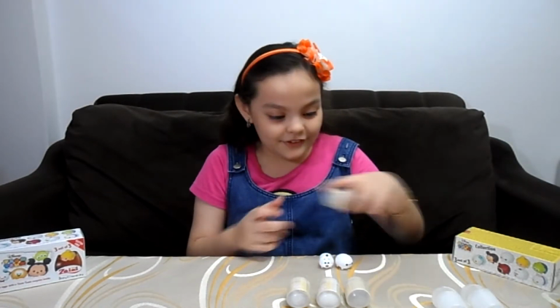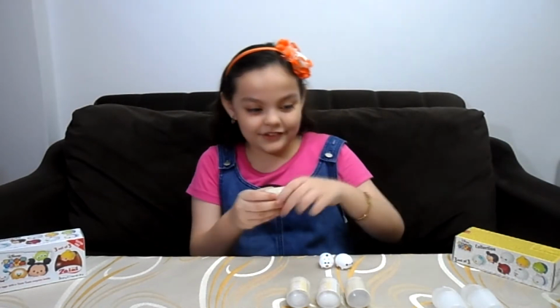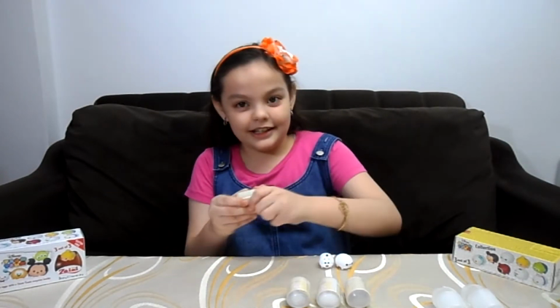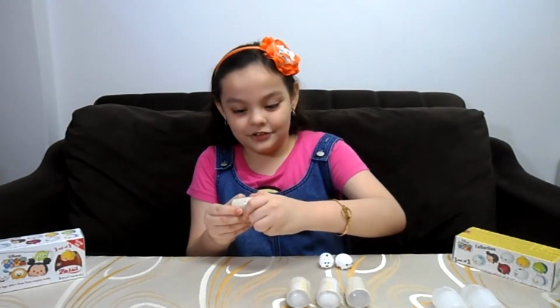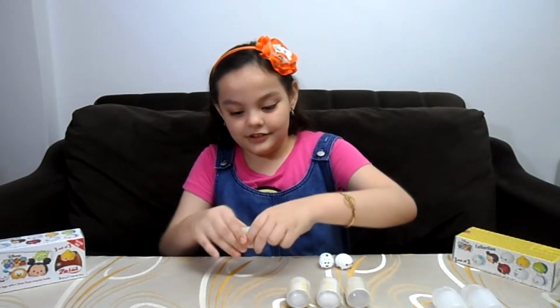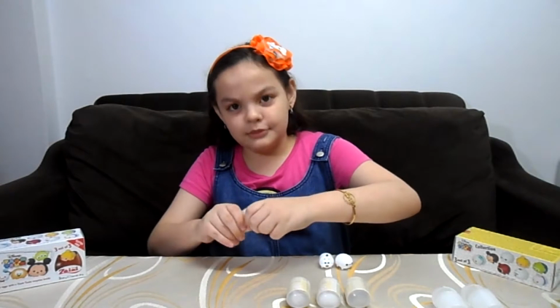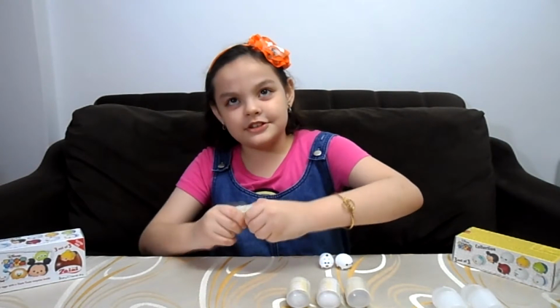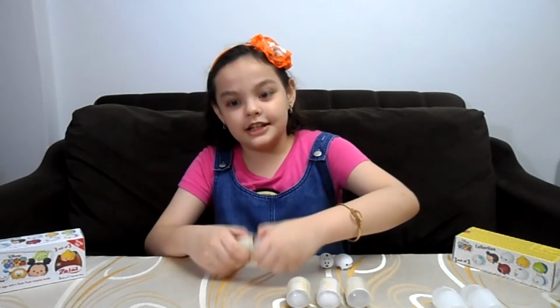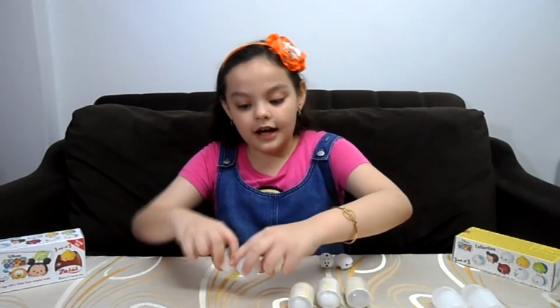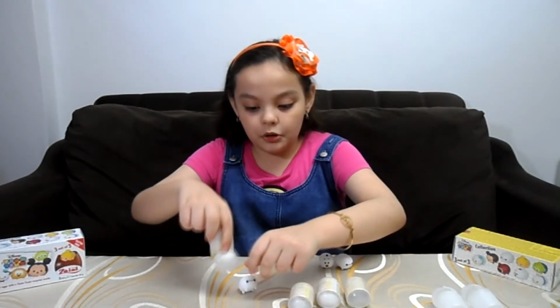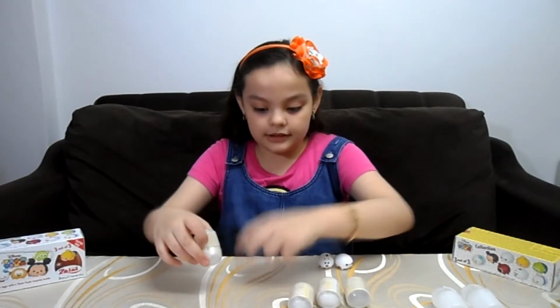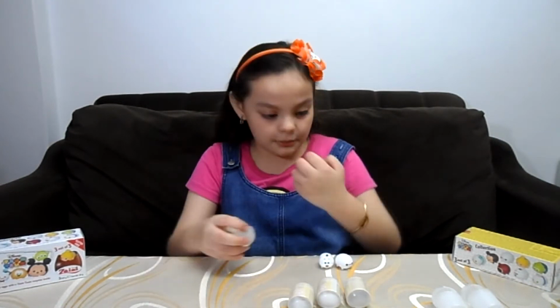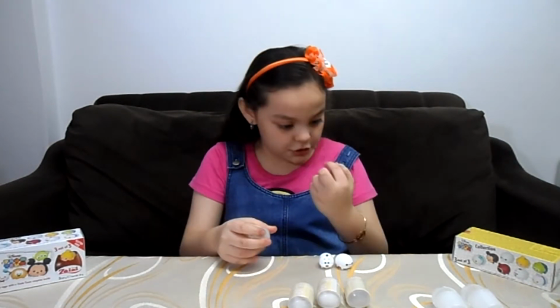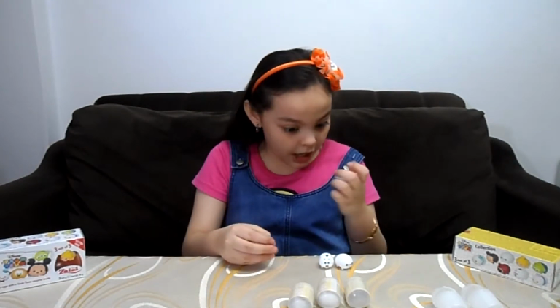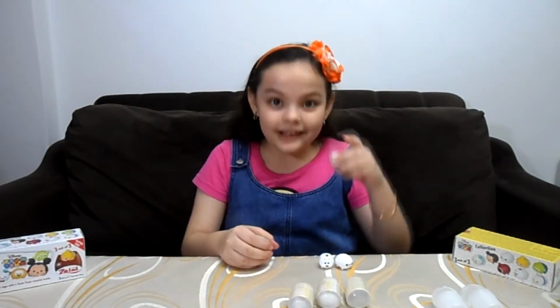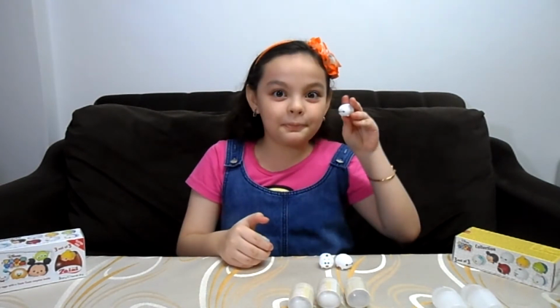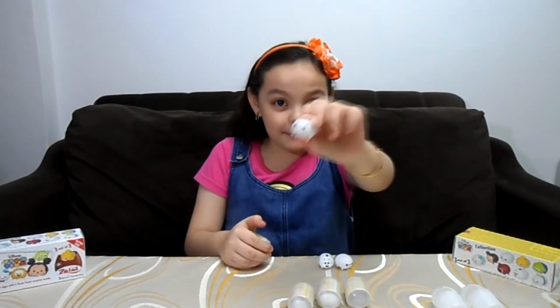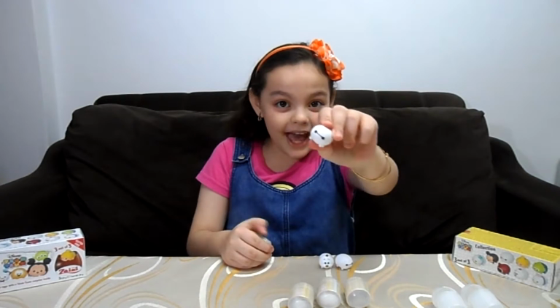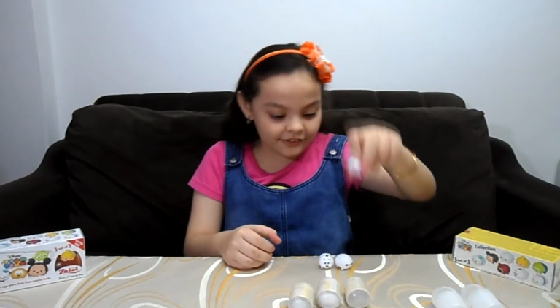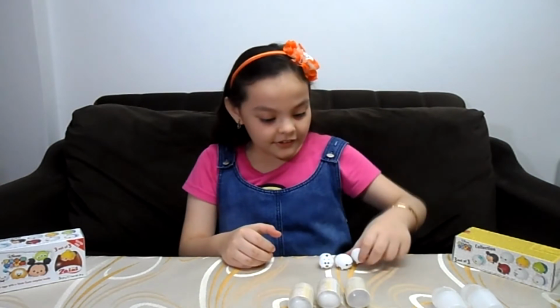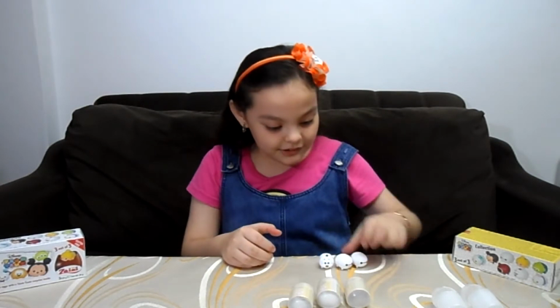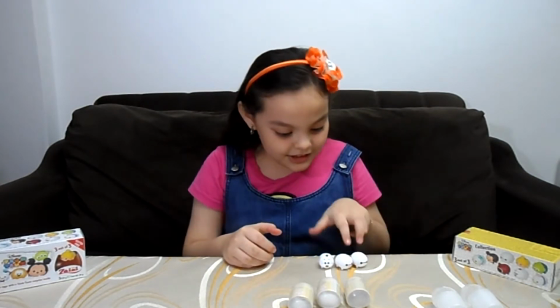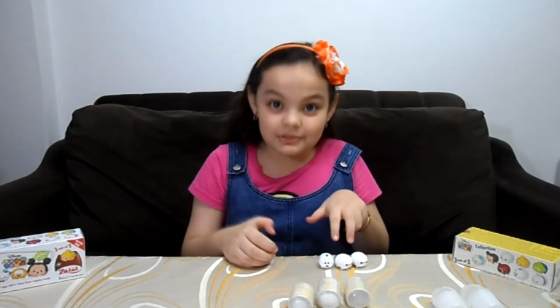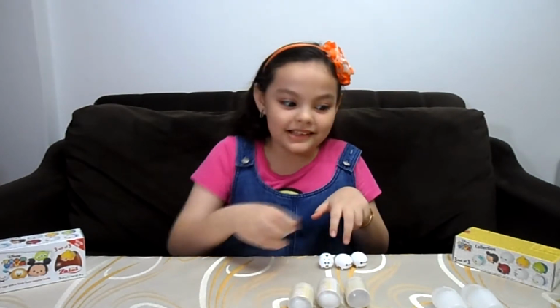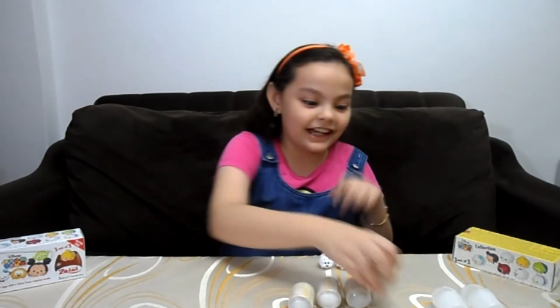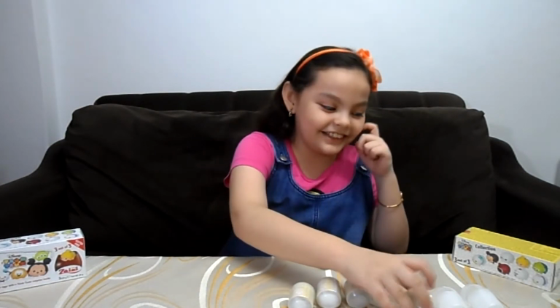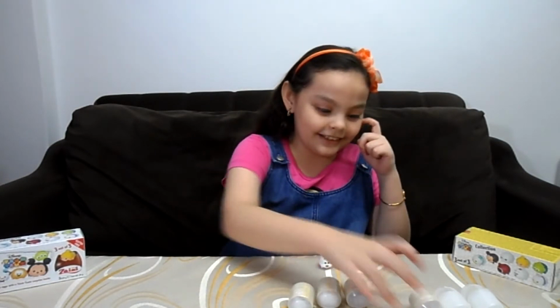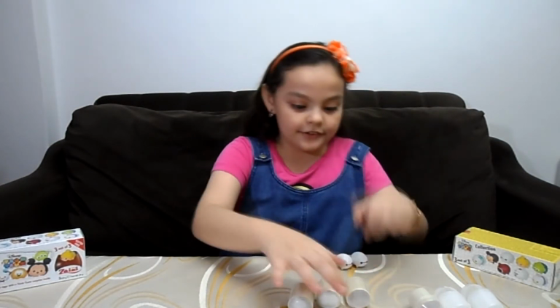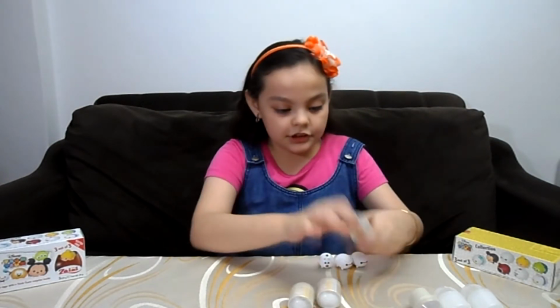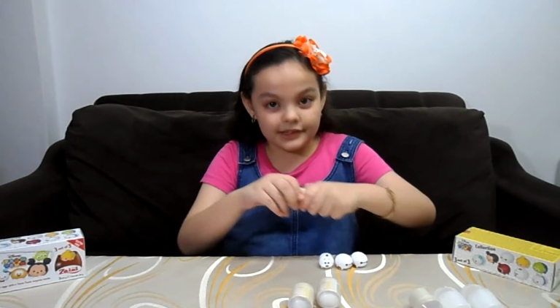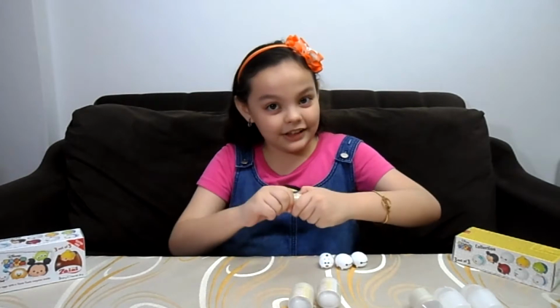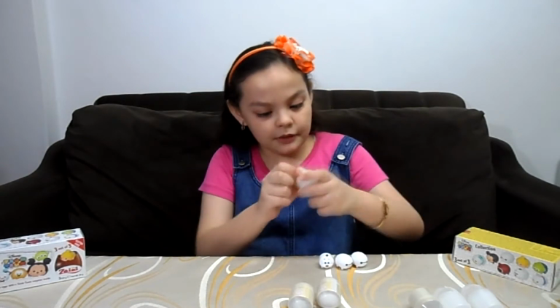So the first egg — I'm so excited. I hope it's someone new. It's Baymax! Wait a second, these two can be twins actually. So let's open the next one.